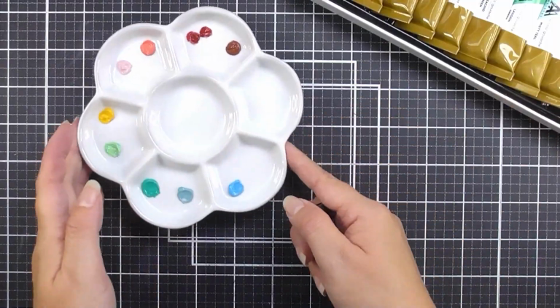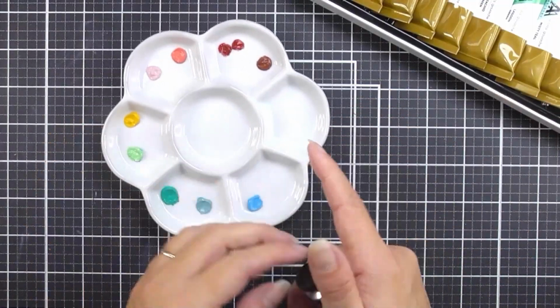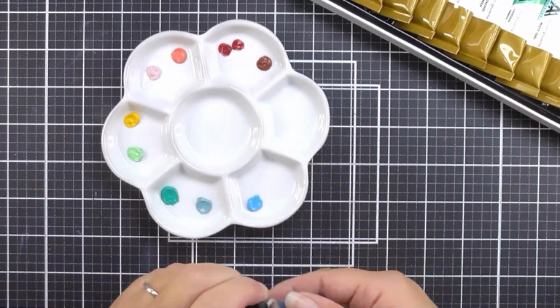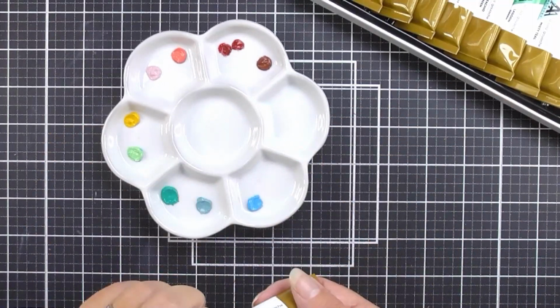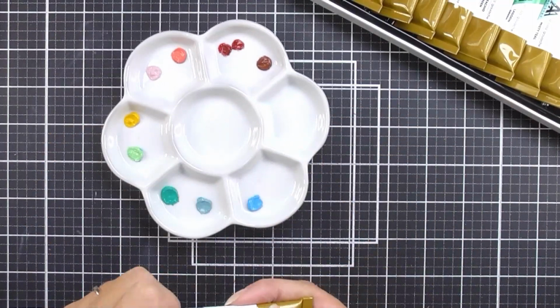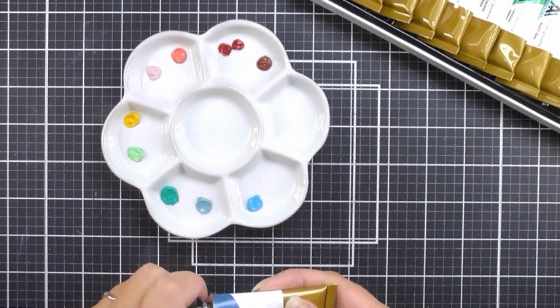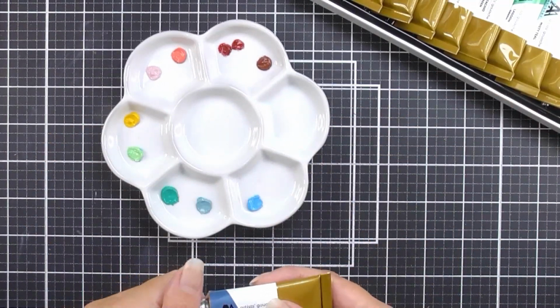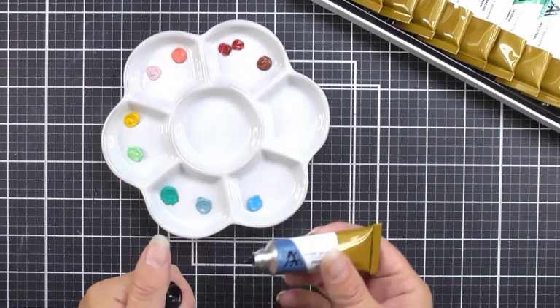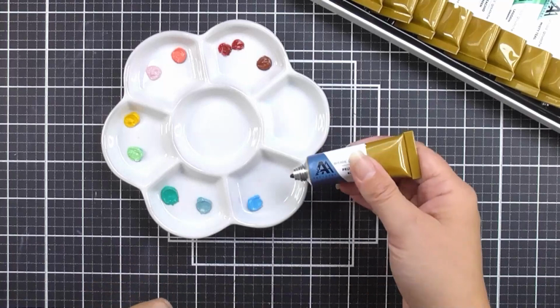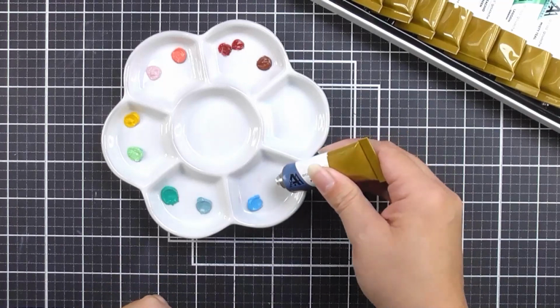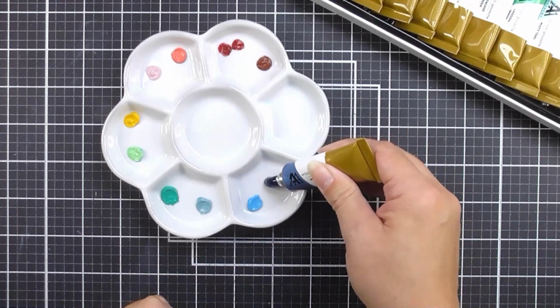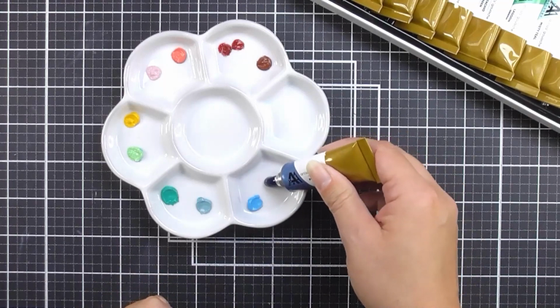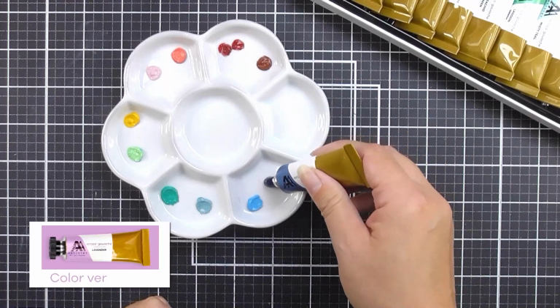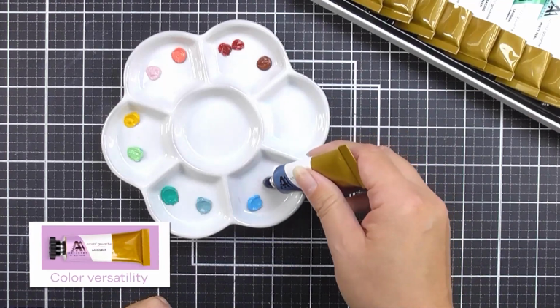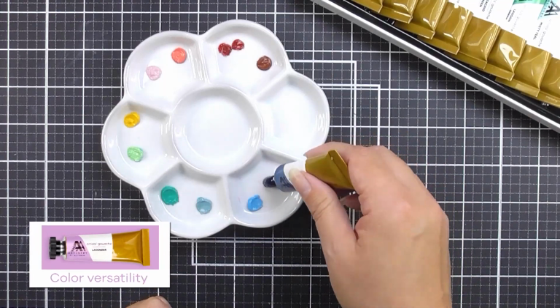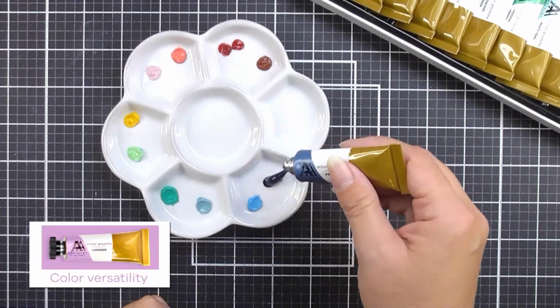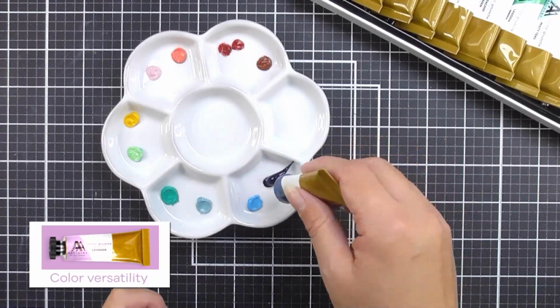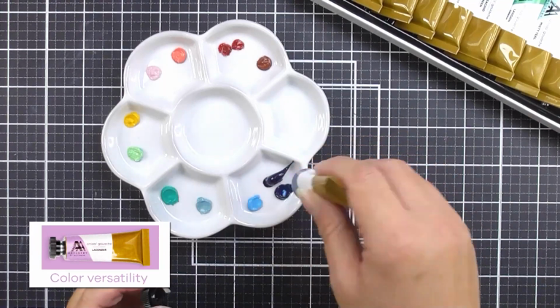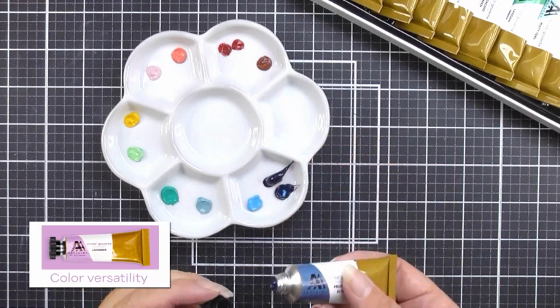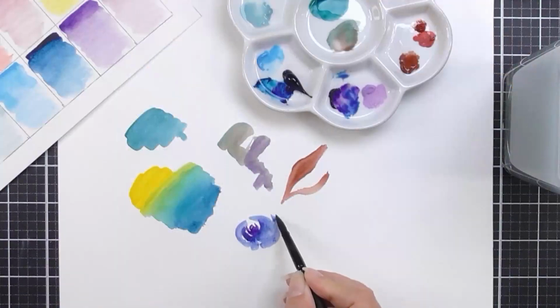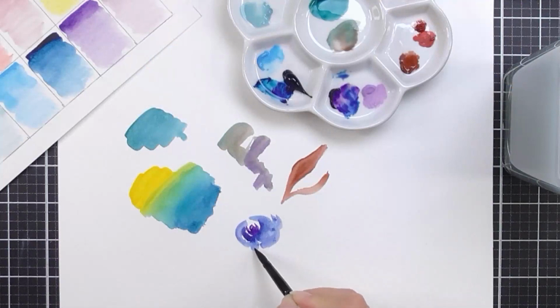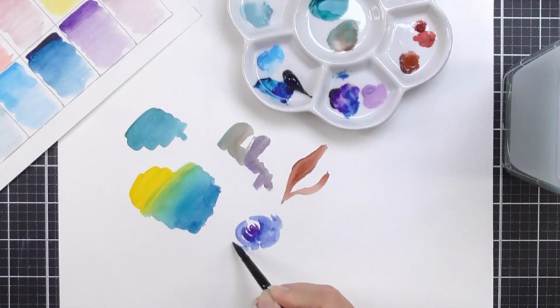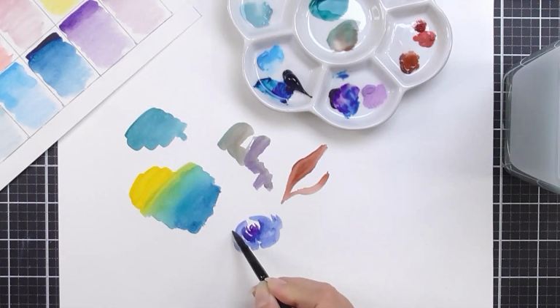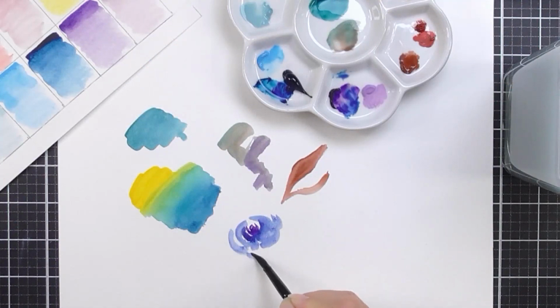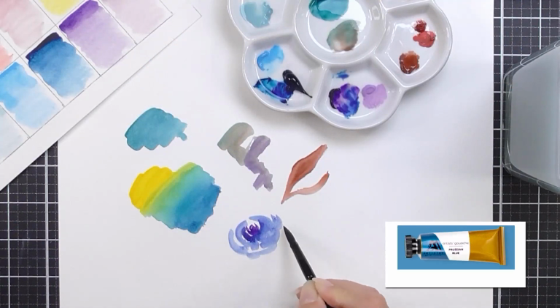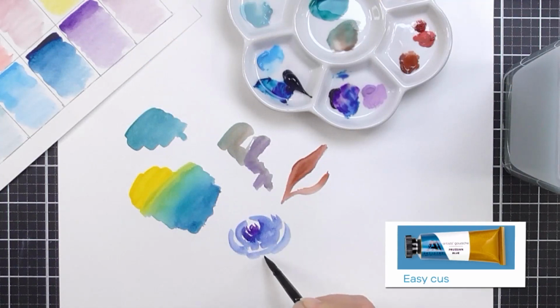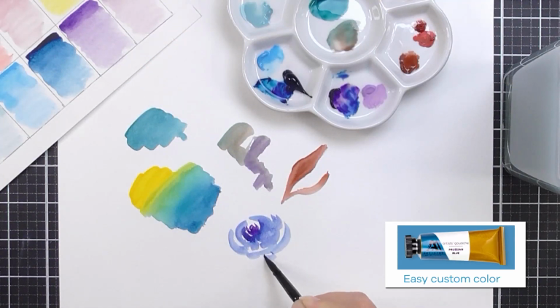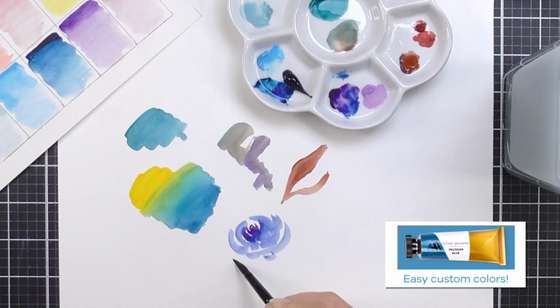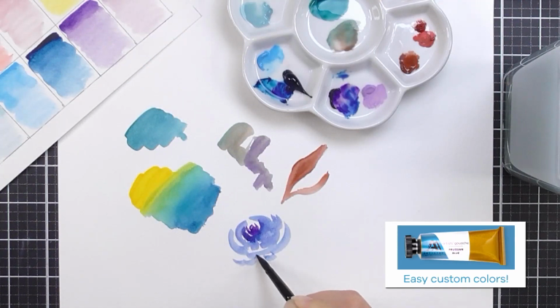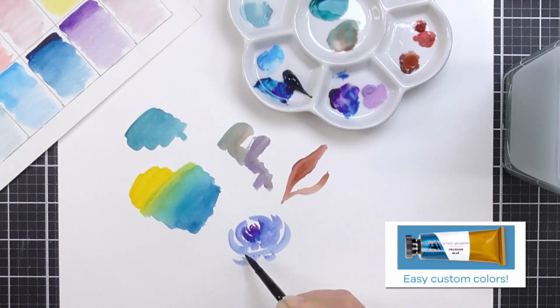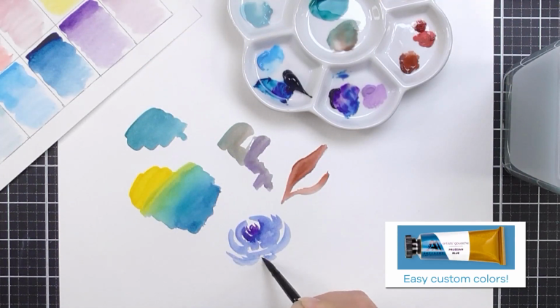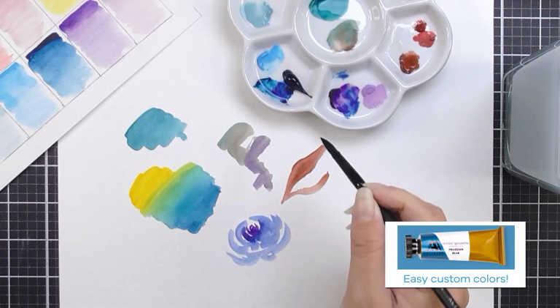This rich and vibrant set will bring out your true artist. The colors have been carefully chosen for their versatility in painting a variety of subject matter. To get even more out of the curated colors, you can also mix the various pigments to create your own custom colors.